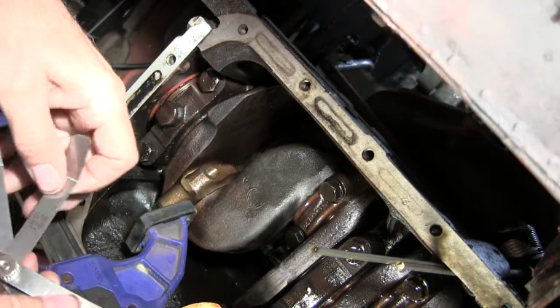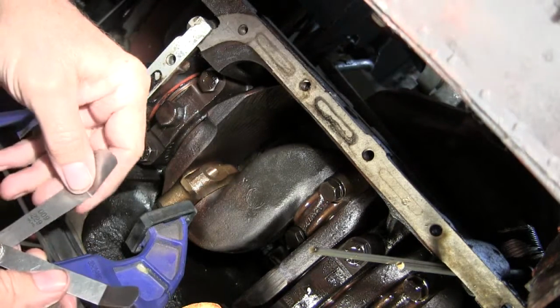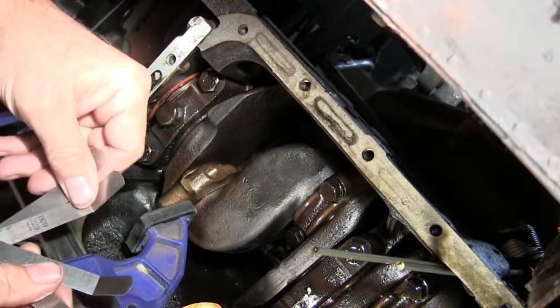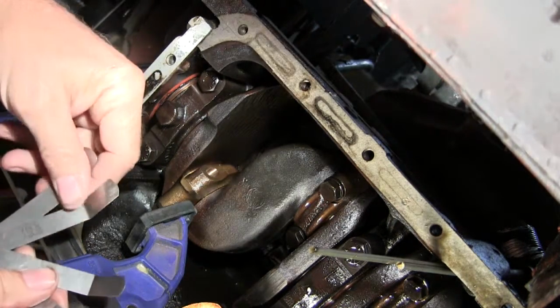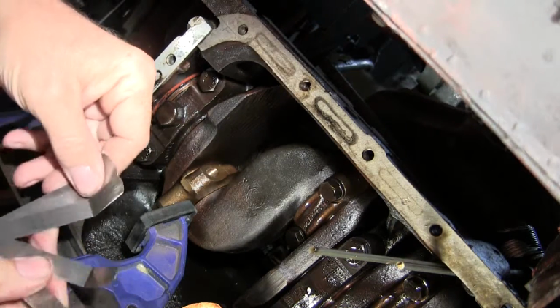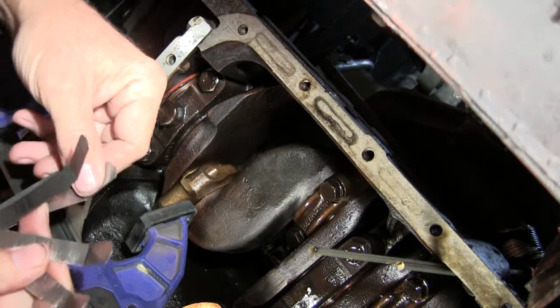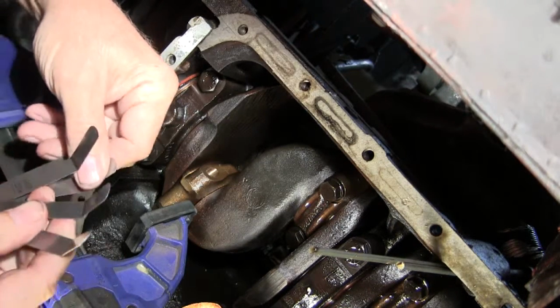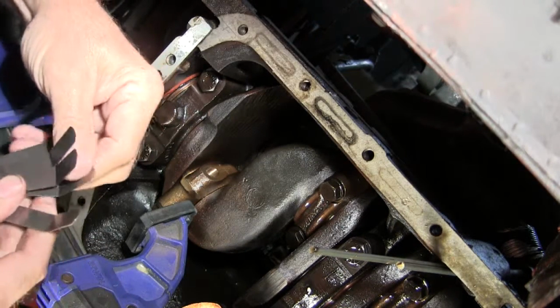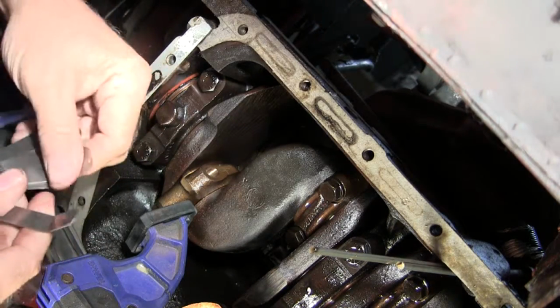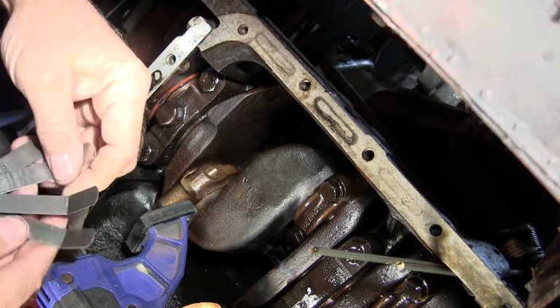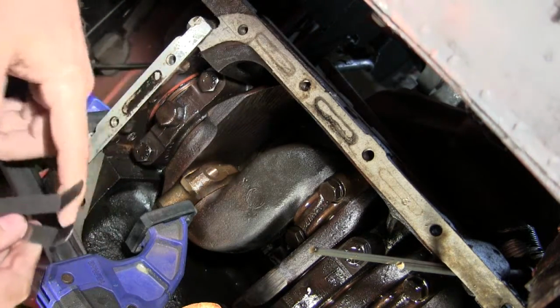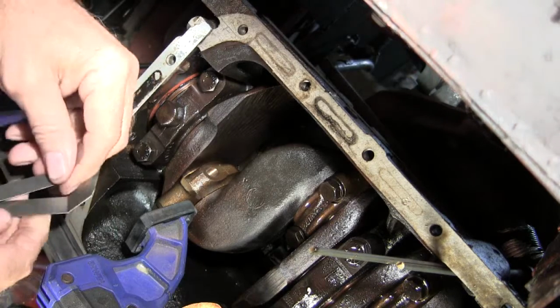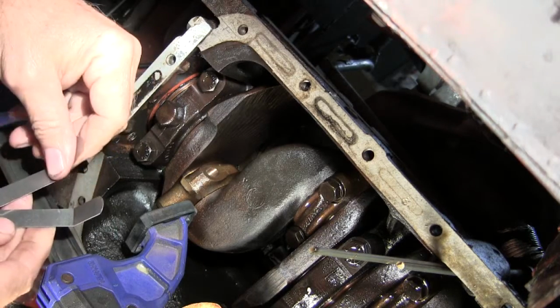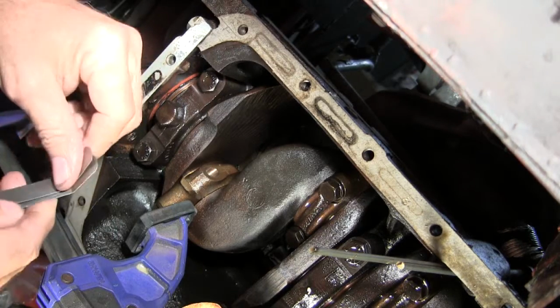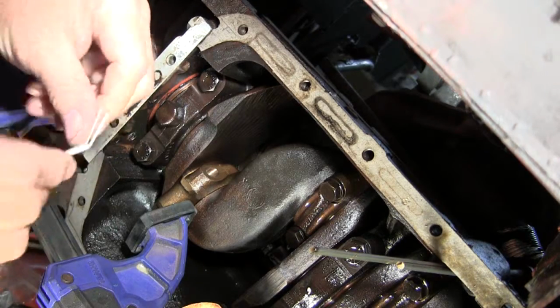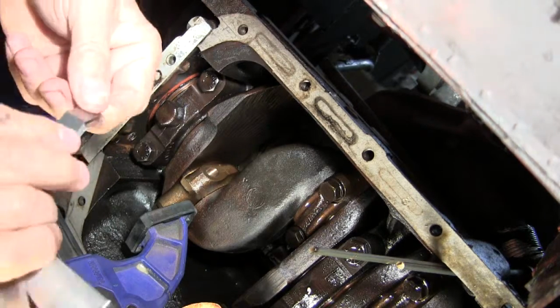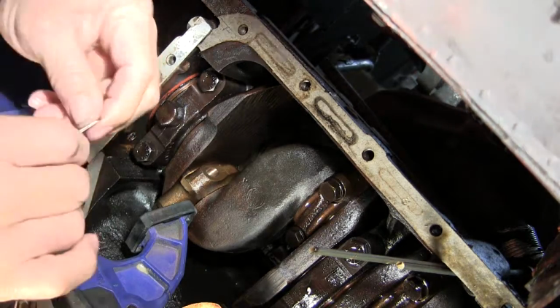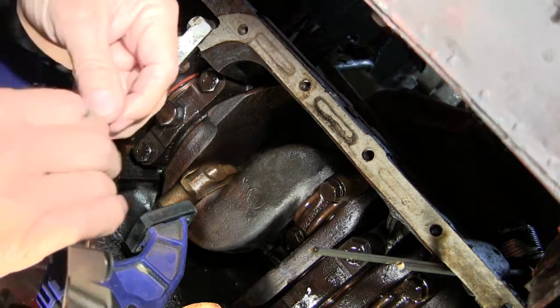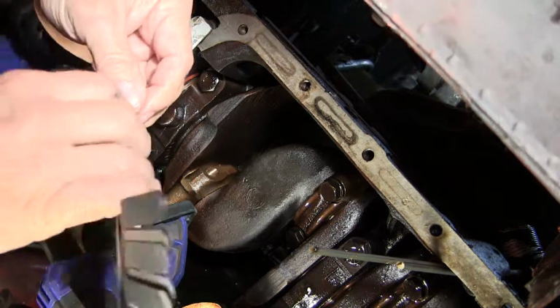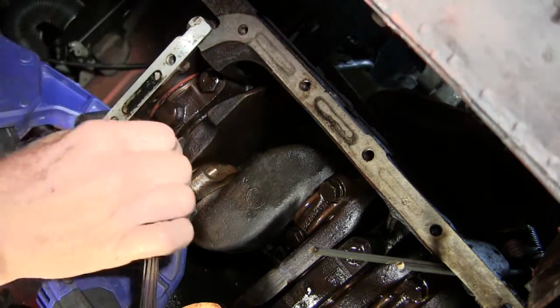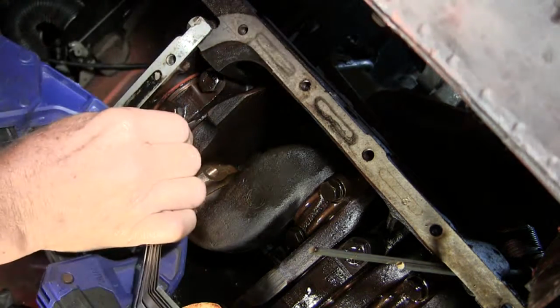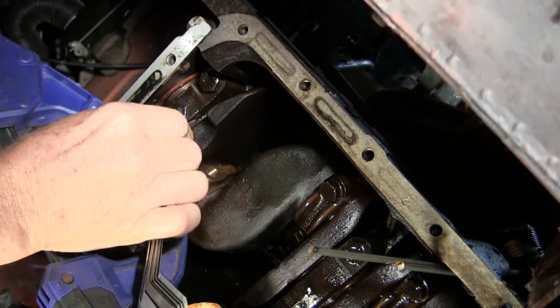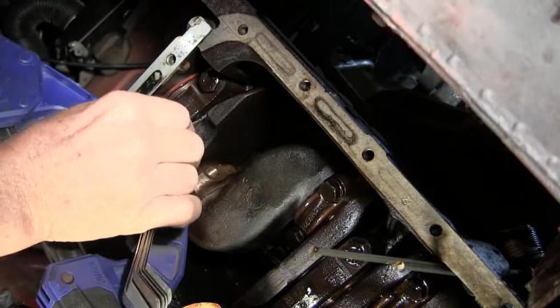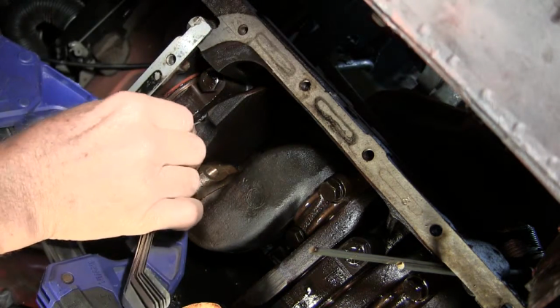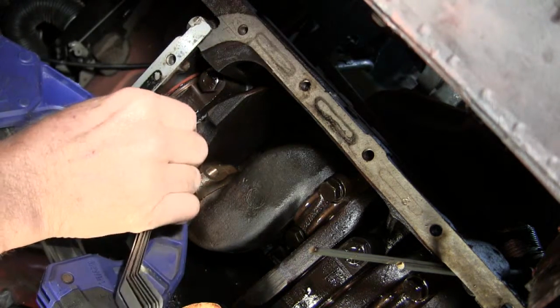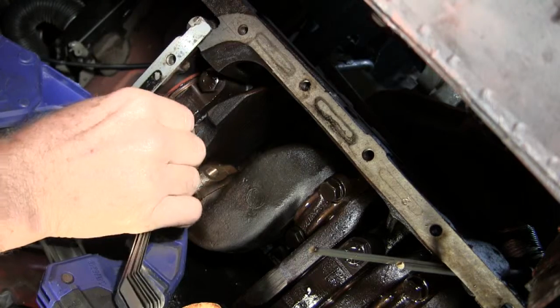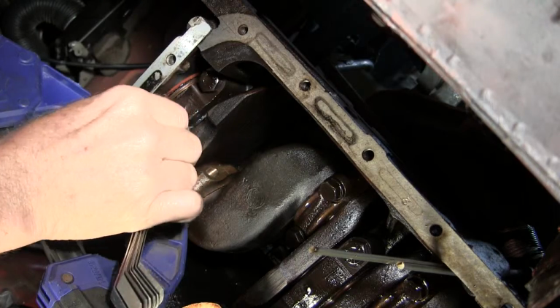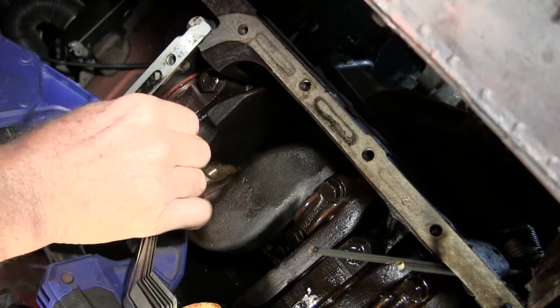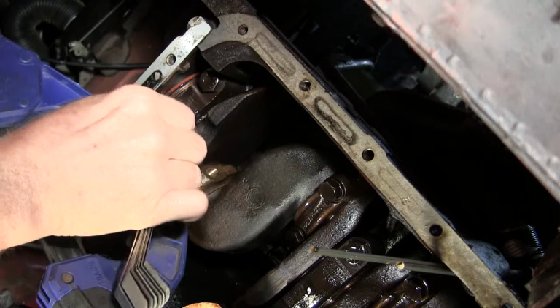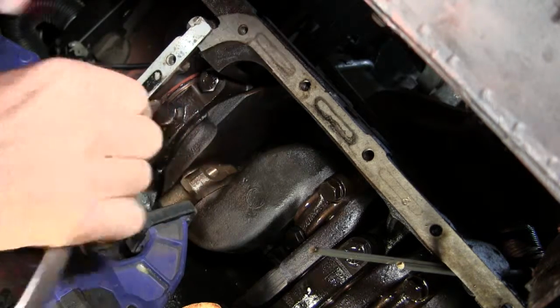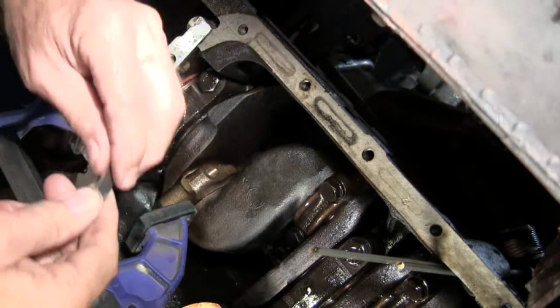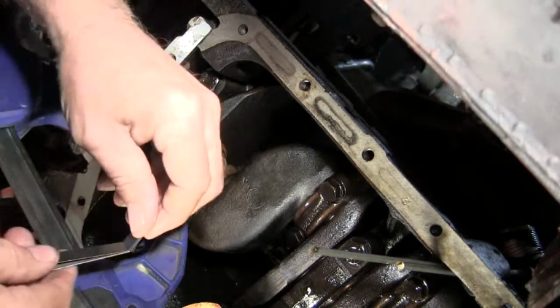Let's go 26 and 10 — that's 36. Let's go 37.